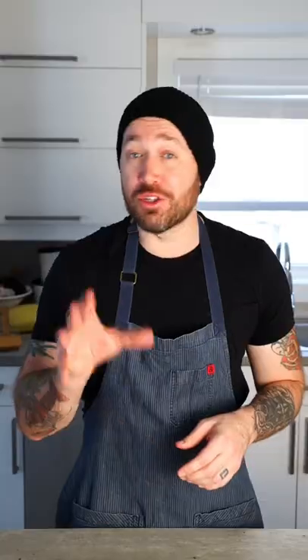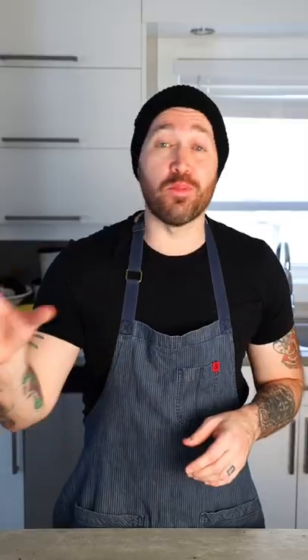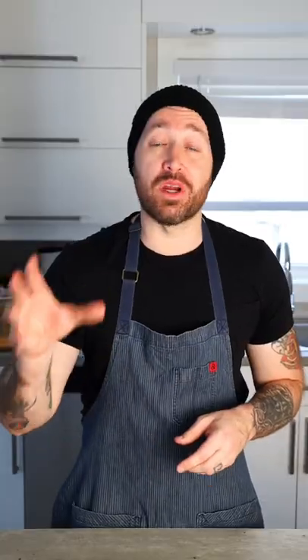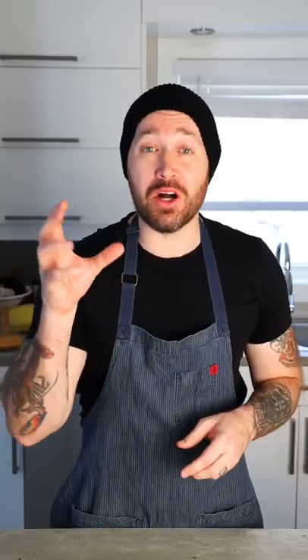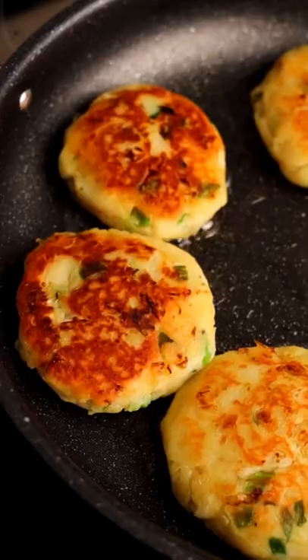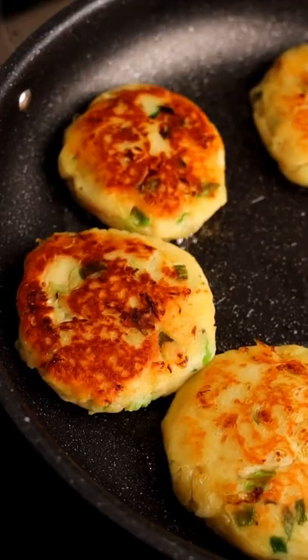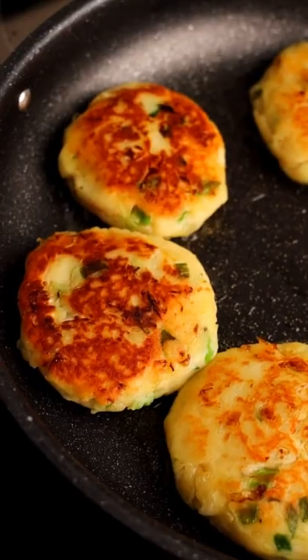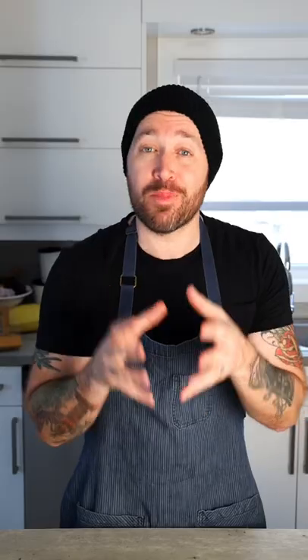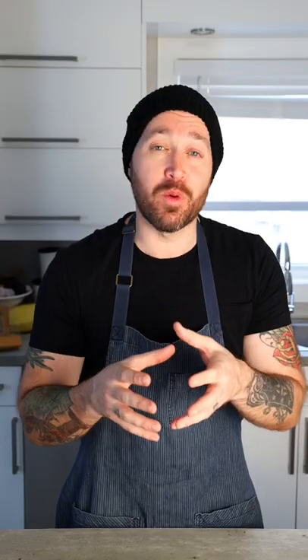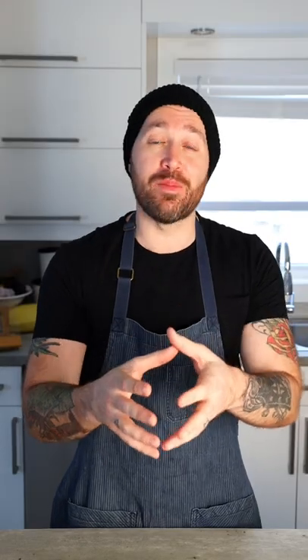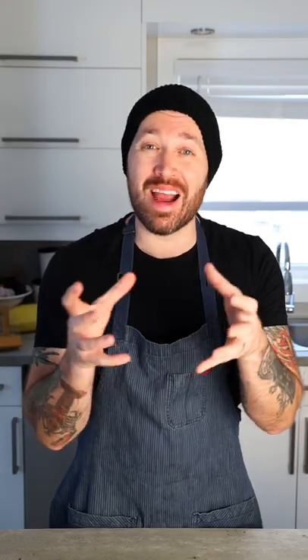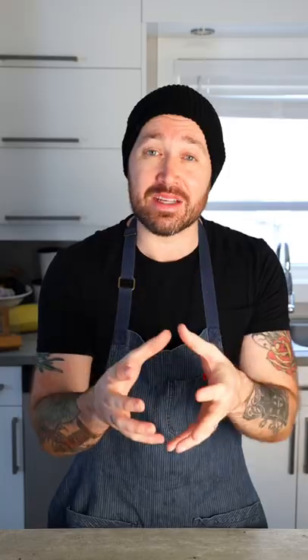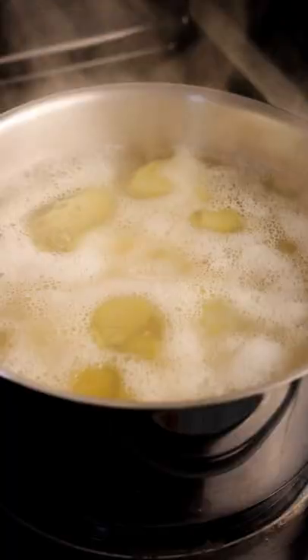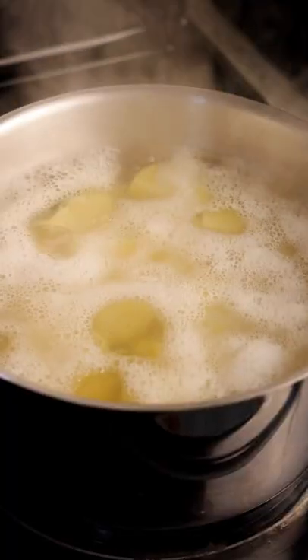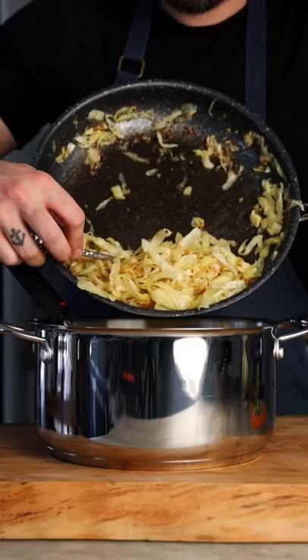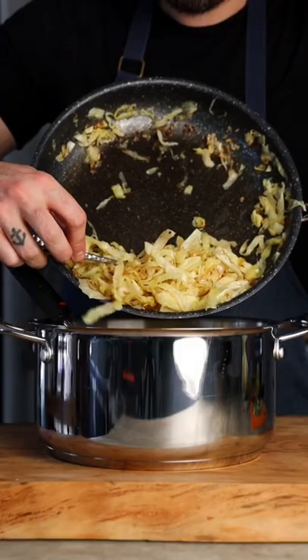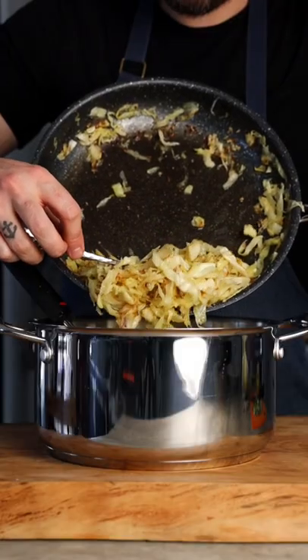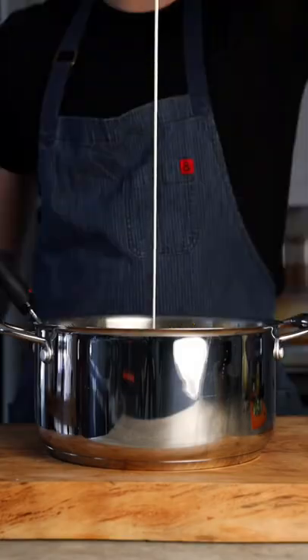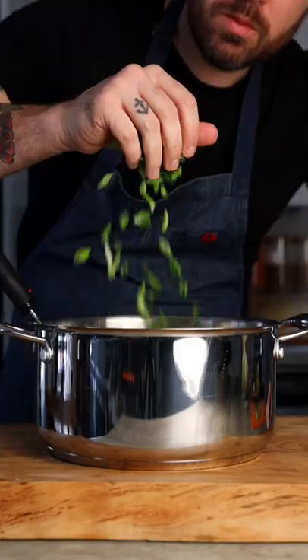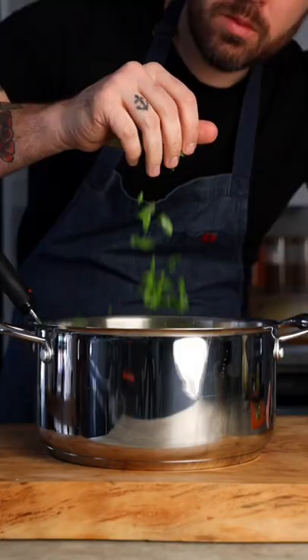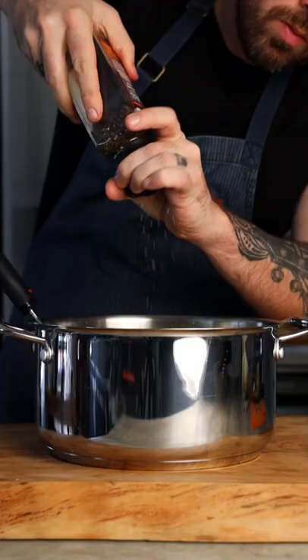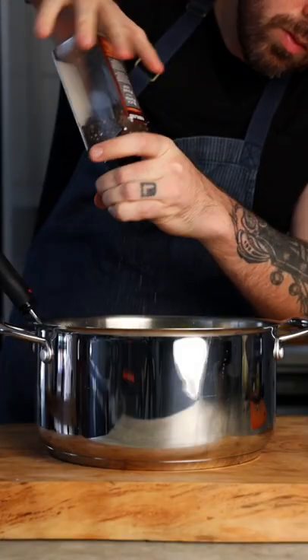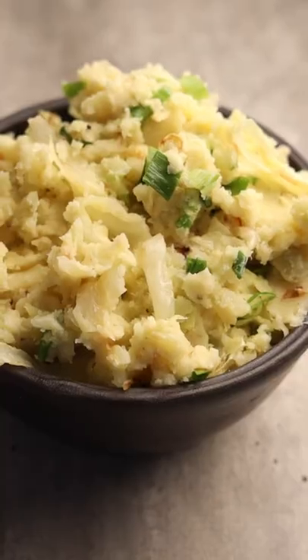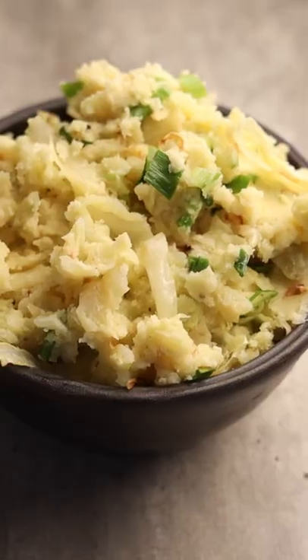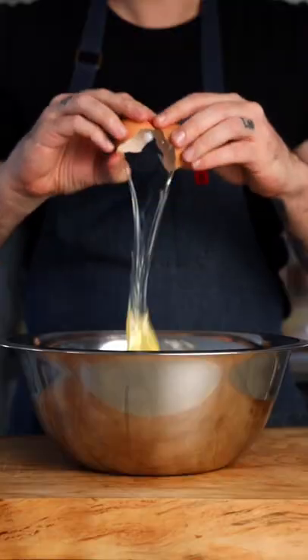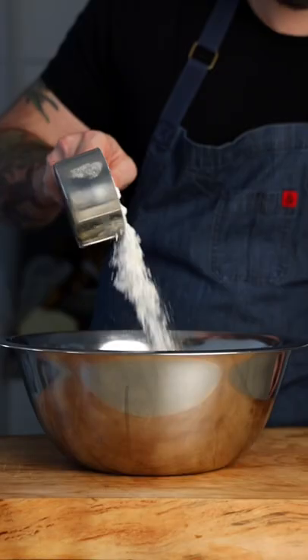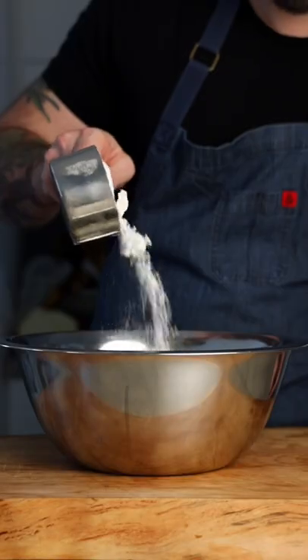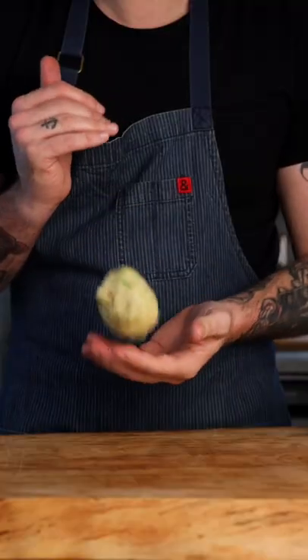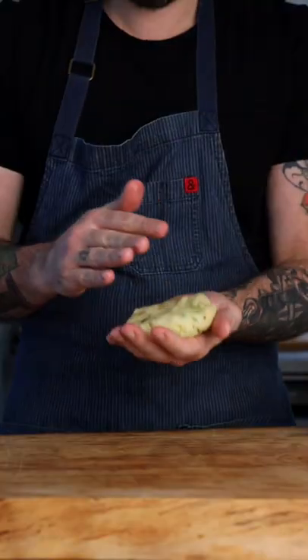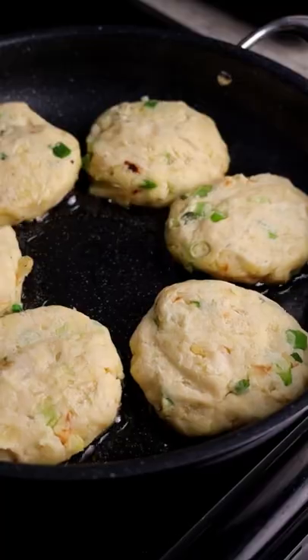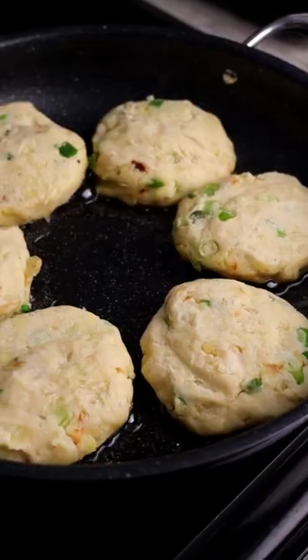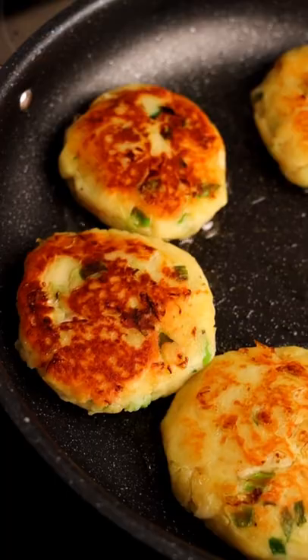While our short ribs are braising, we're going to make colcannon cakes. It's a classic Irish mash, but we're going to make them into fried cakes. Mix together your boiled potatoes, cabbage, cream, green onions, pepper, and mash. Add egg and flour, form into patties, and then fry until golden.